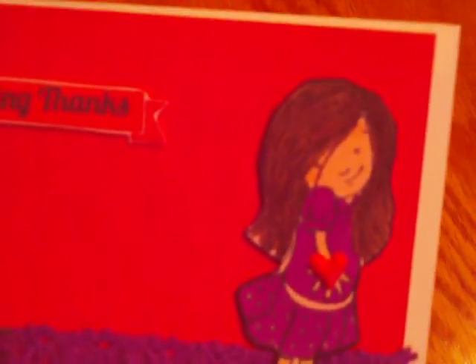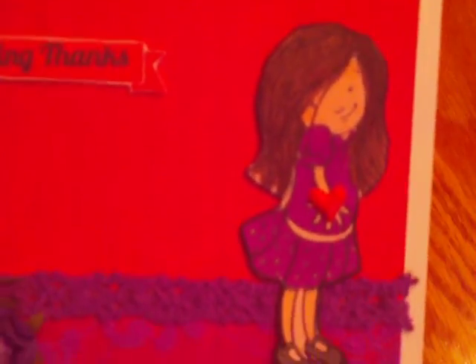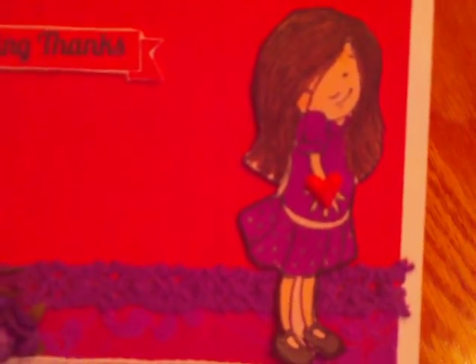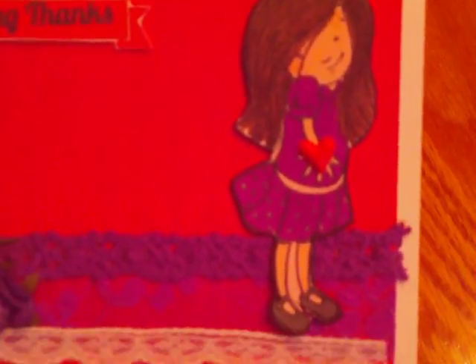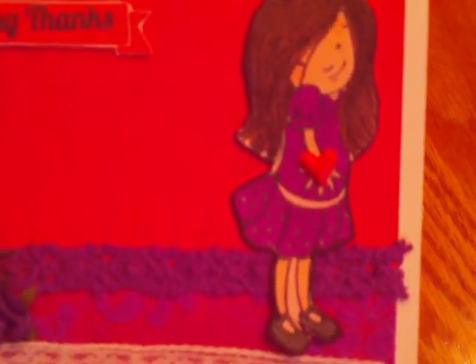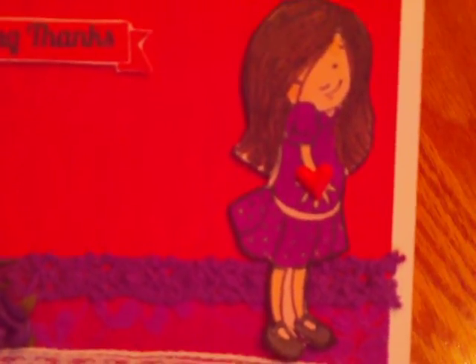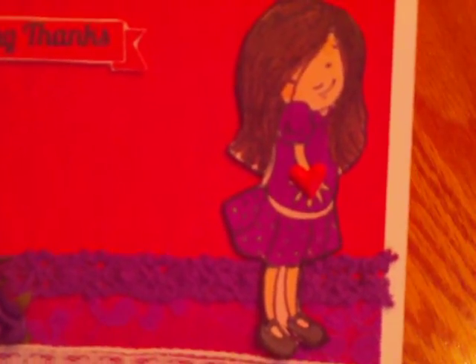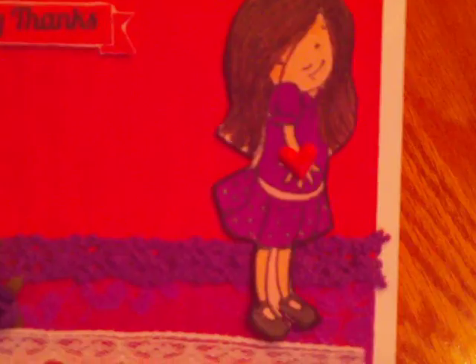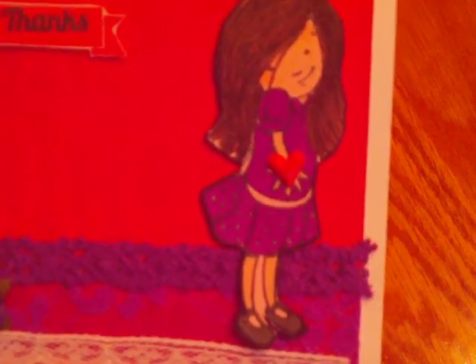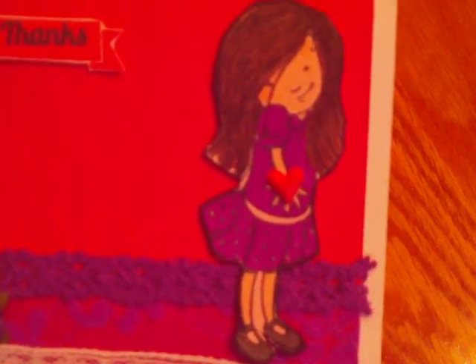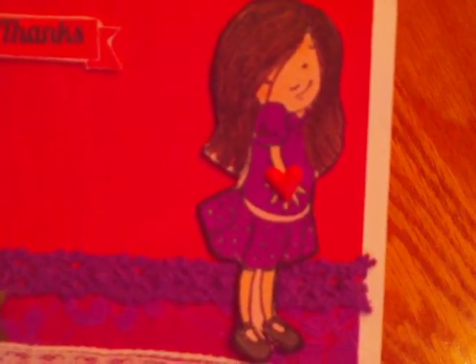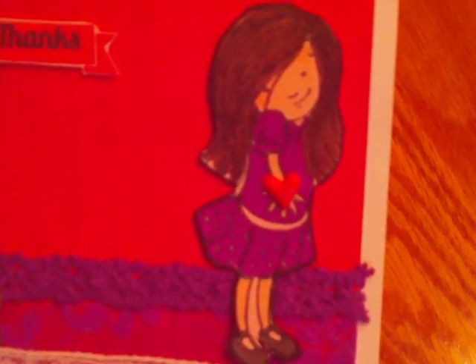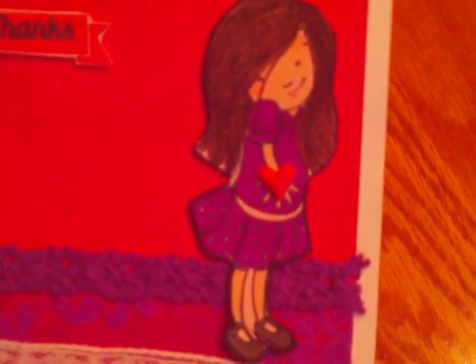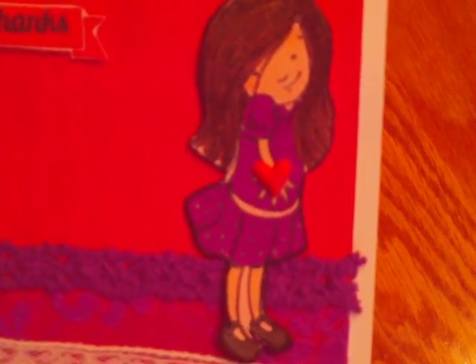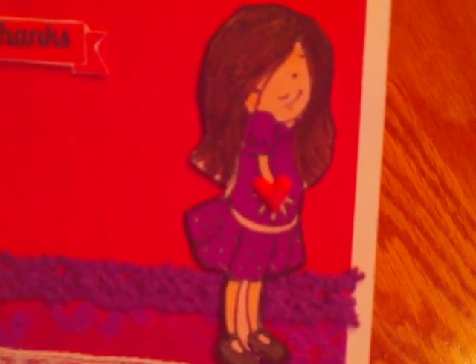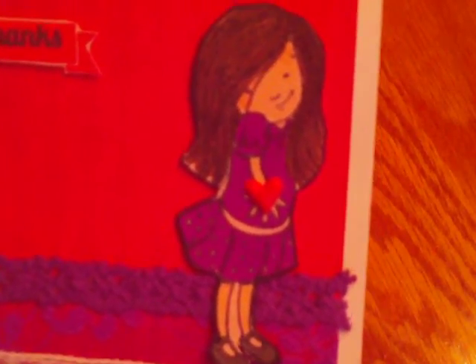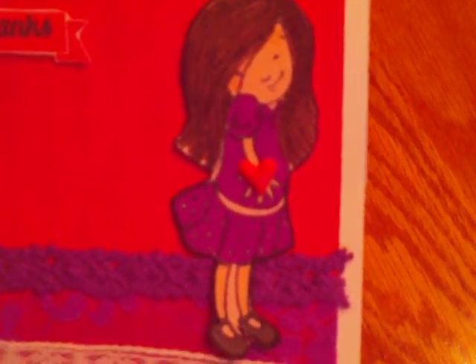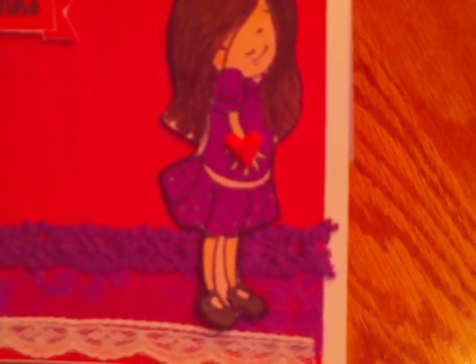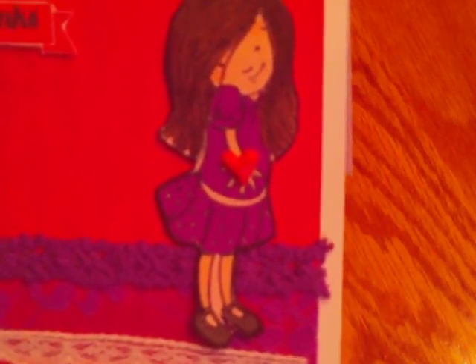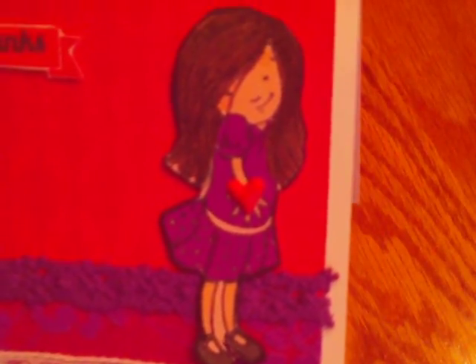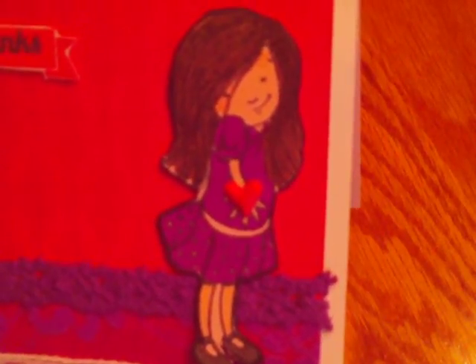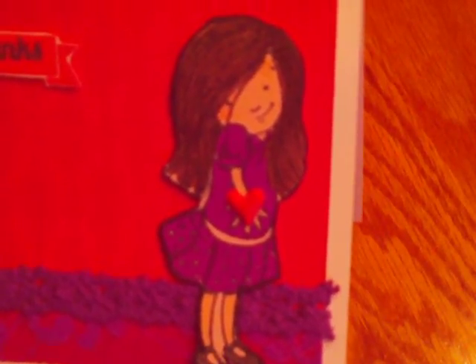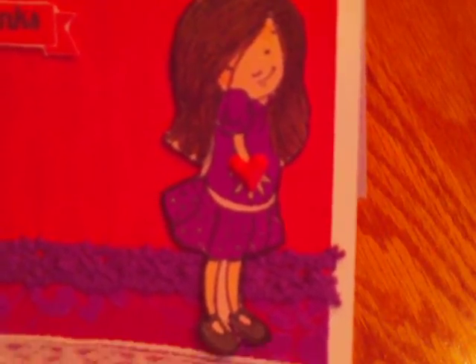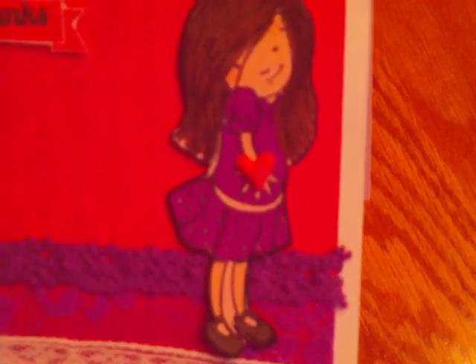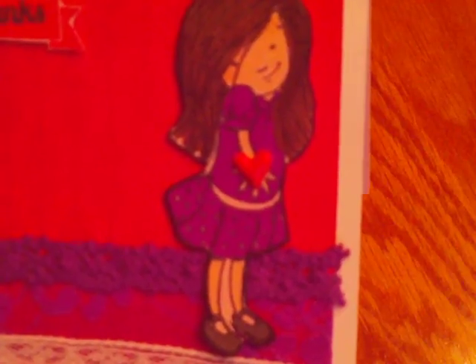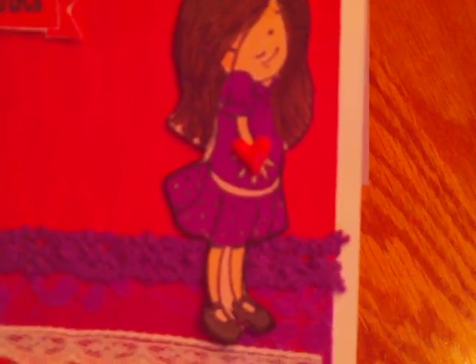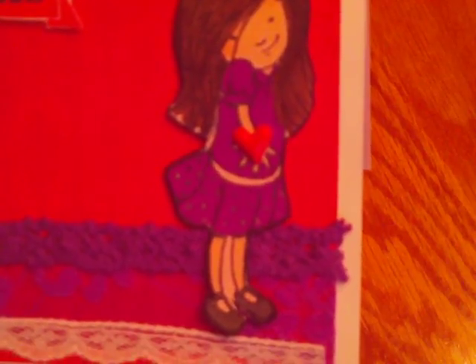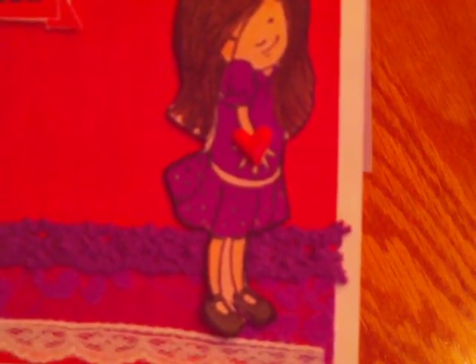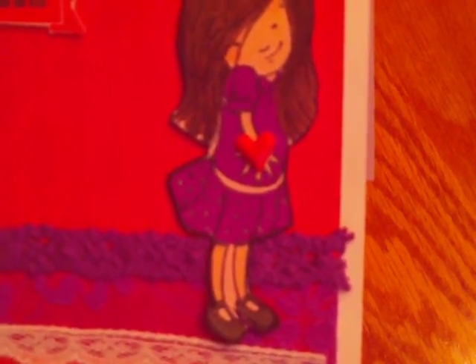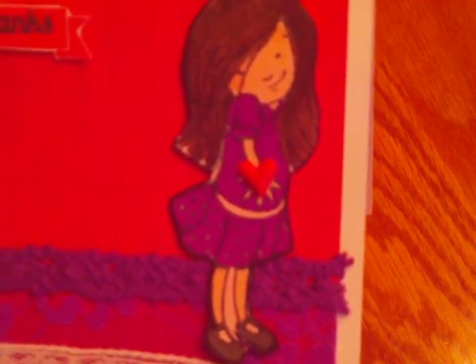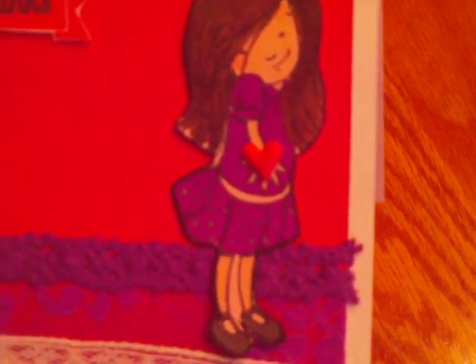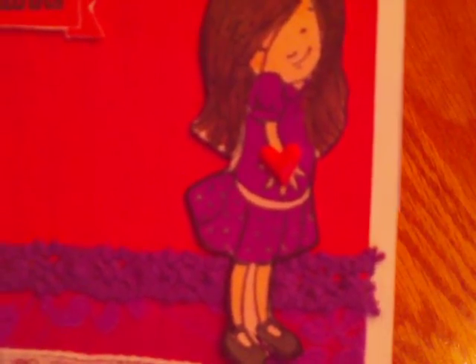This is a Unity stamp set. I can't remember who the artist is, but I had showed it in a haul a while ago. It's a cute kind of little Valentine one.